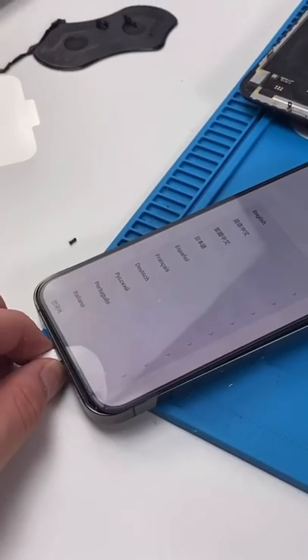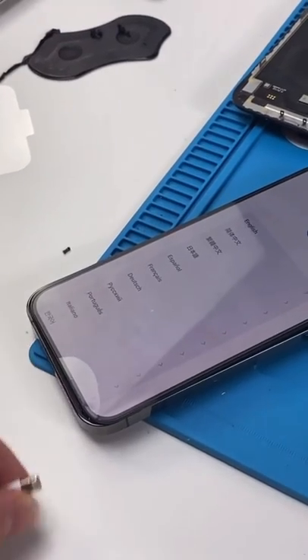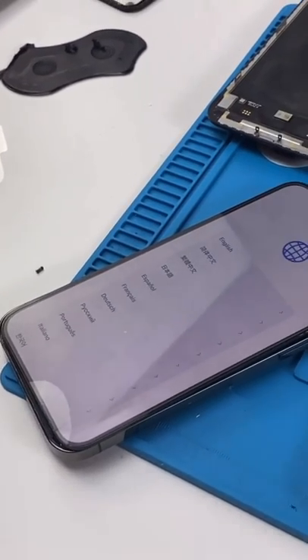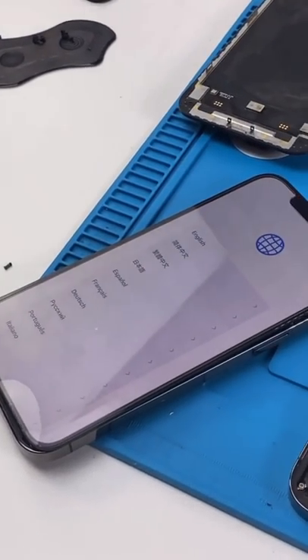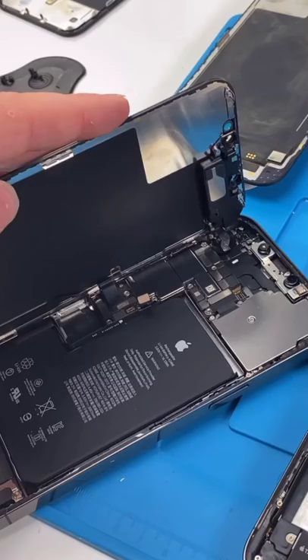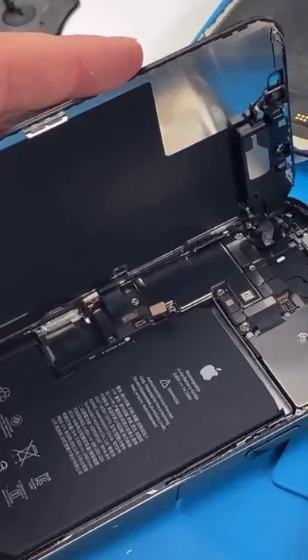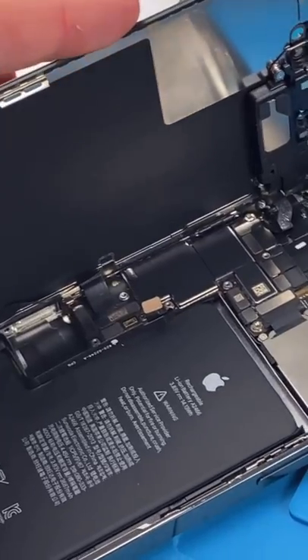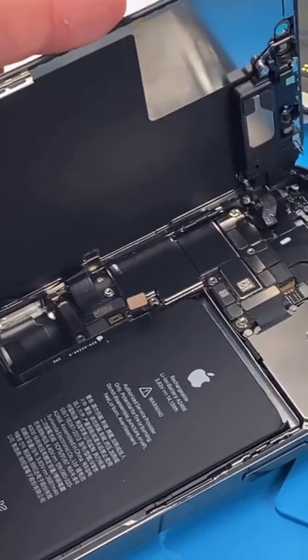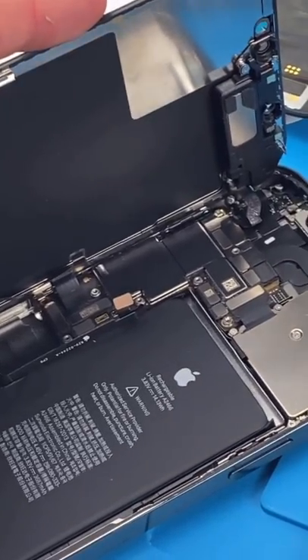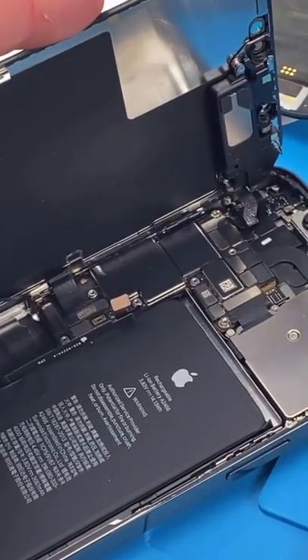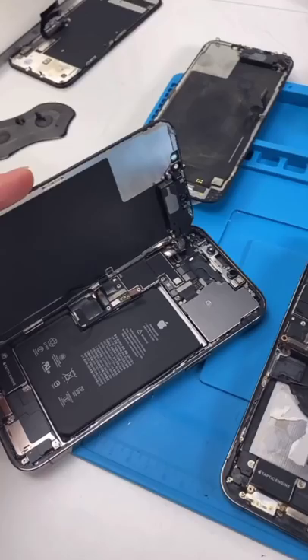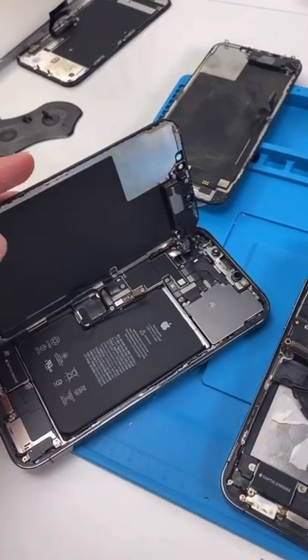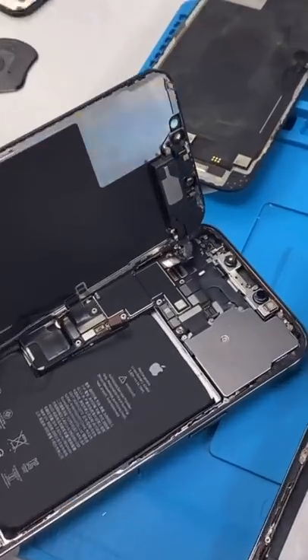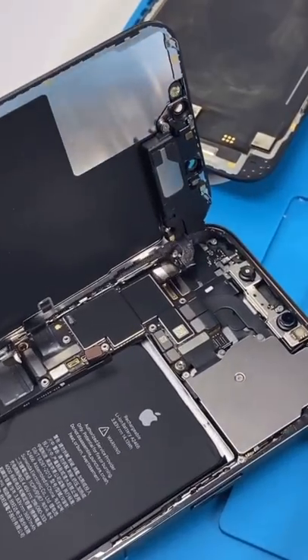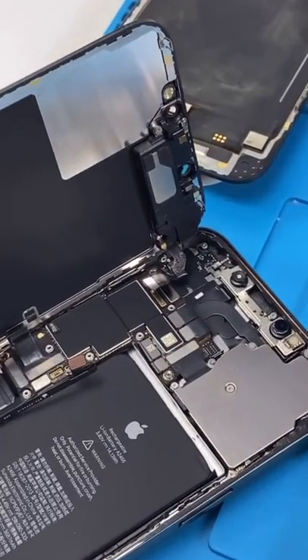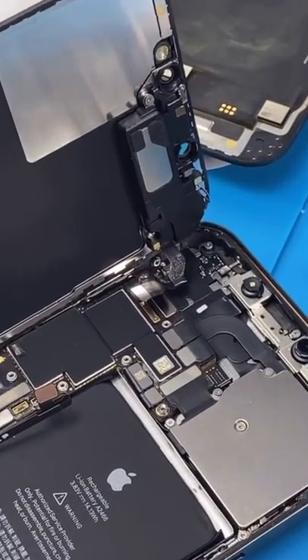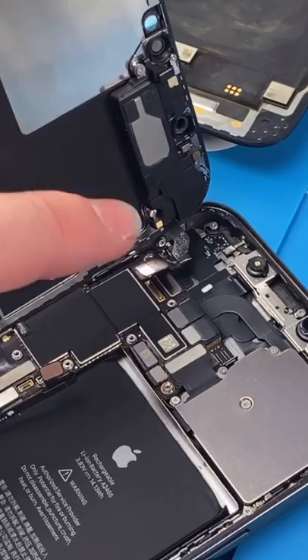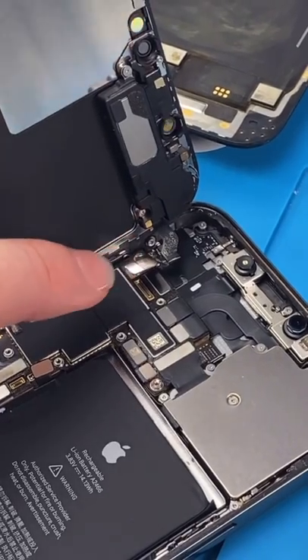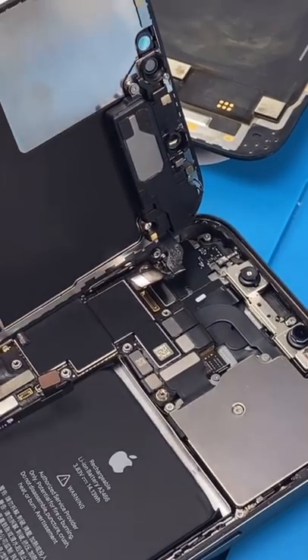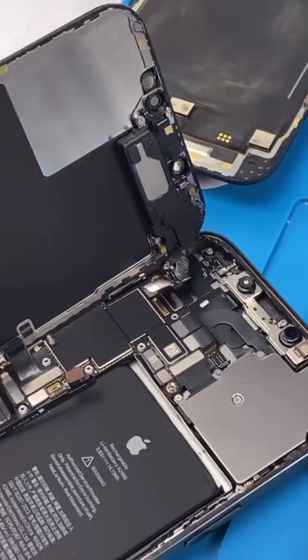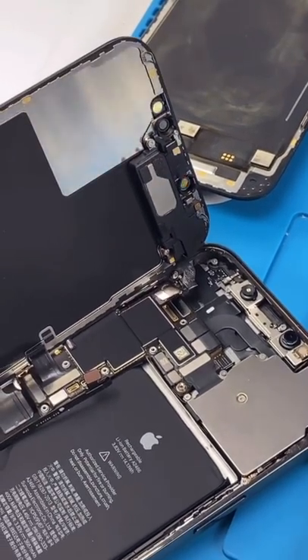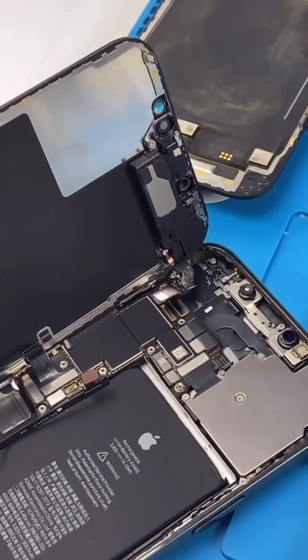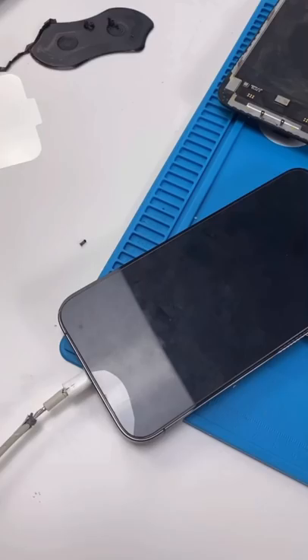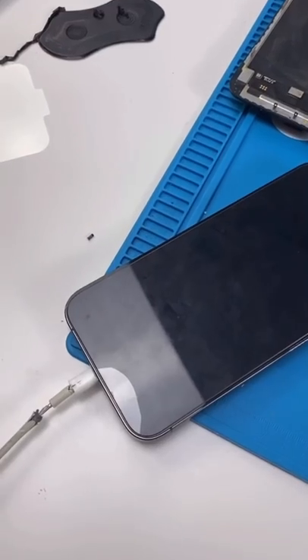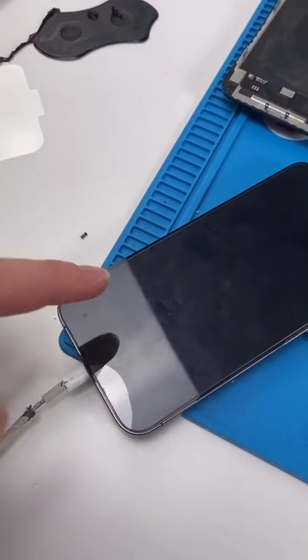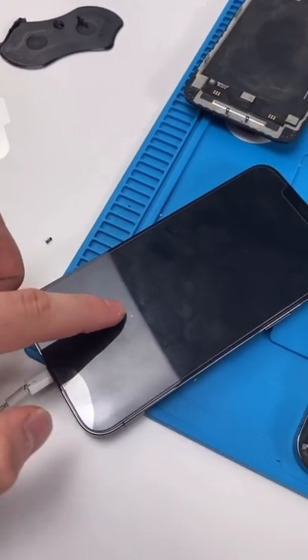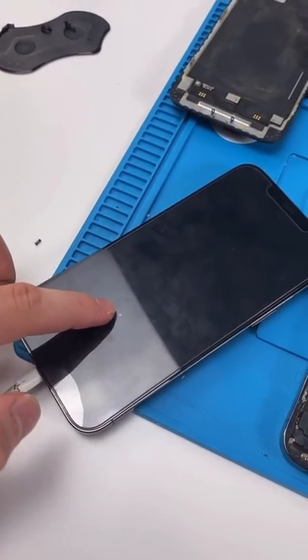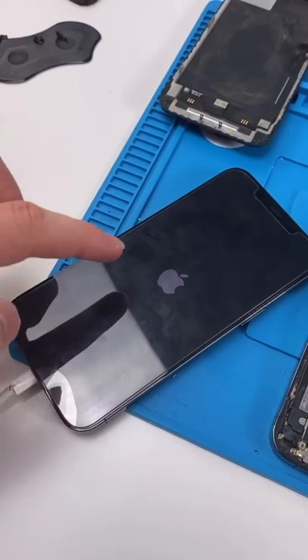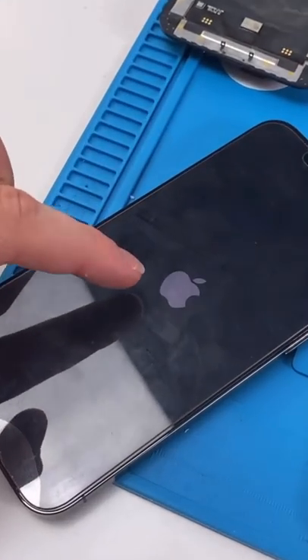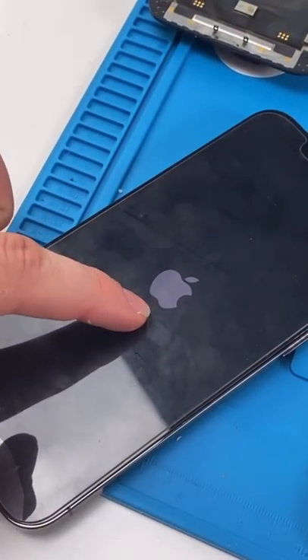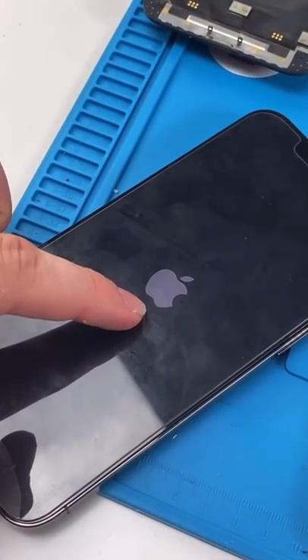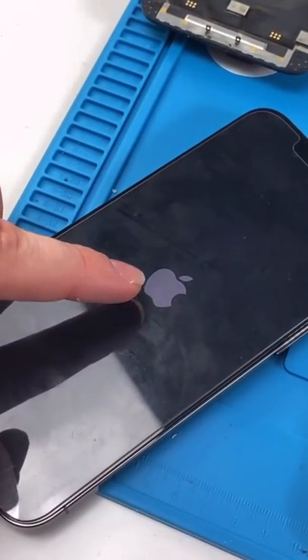I'm gonna unplug it and disconnect the battery. Now I'm gonna try booting it without the earpiece speaker connected. It's plugged in, and the Apple logo is on.